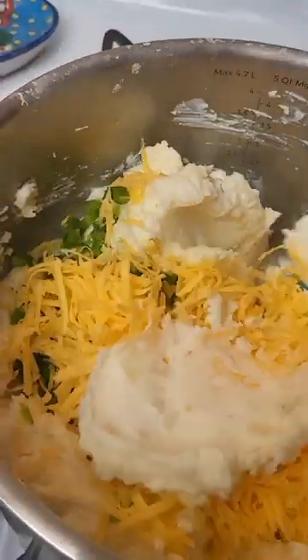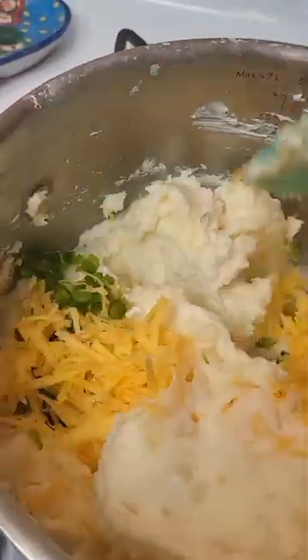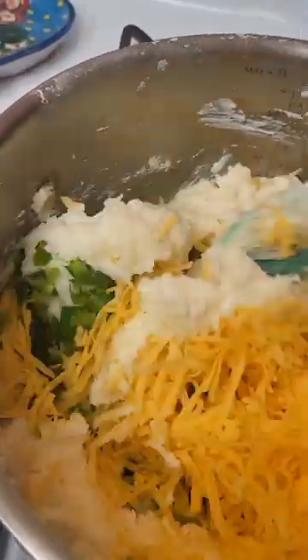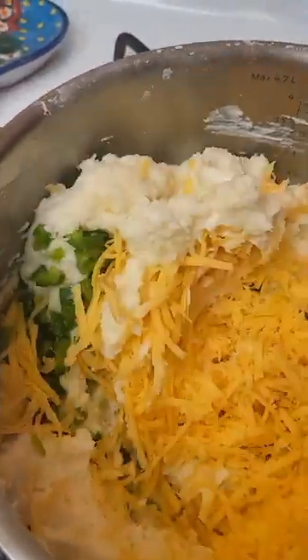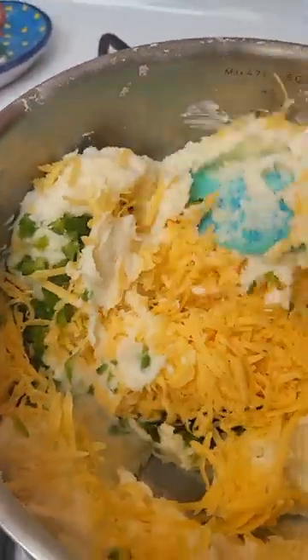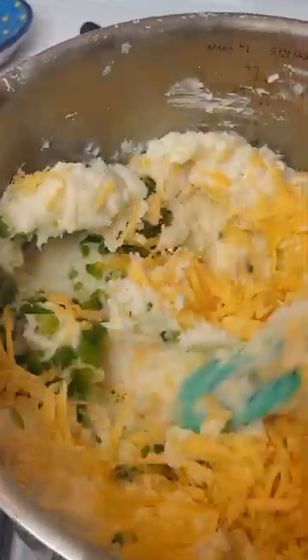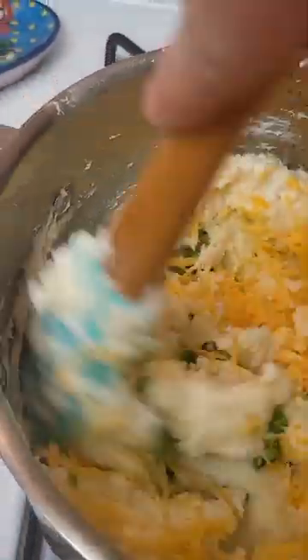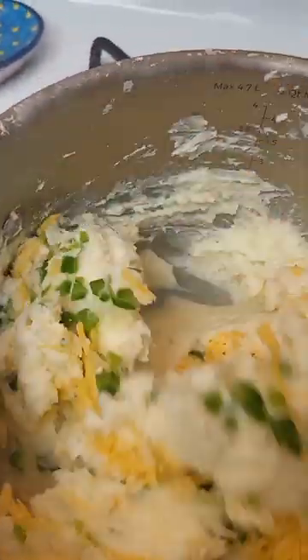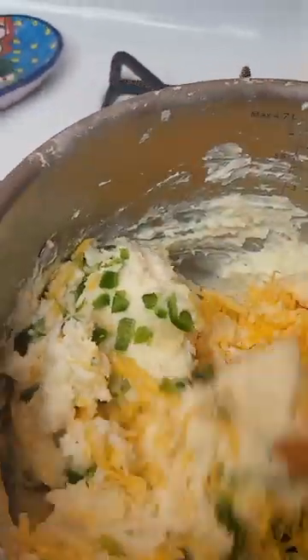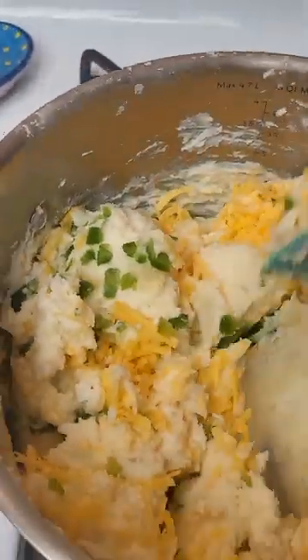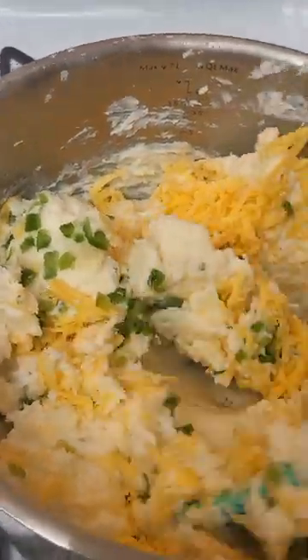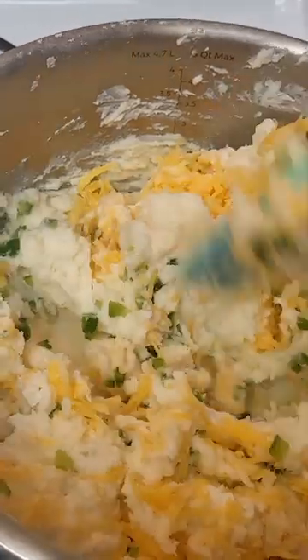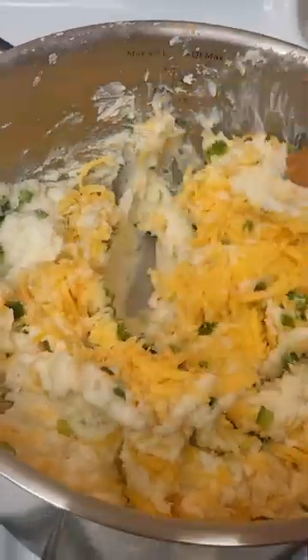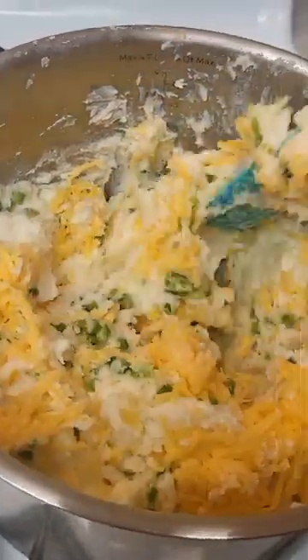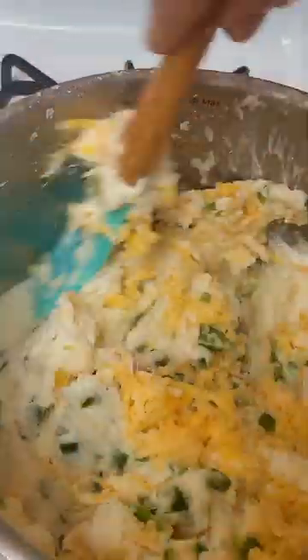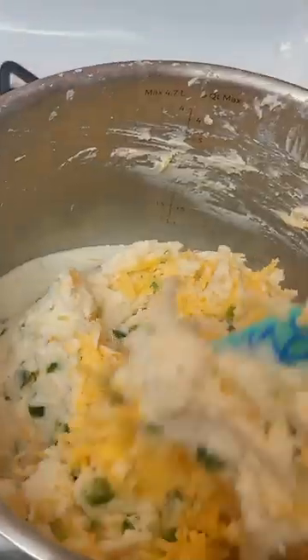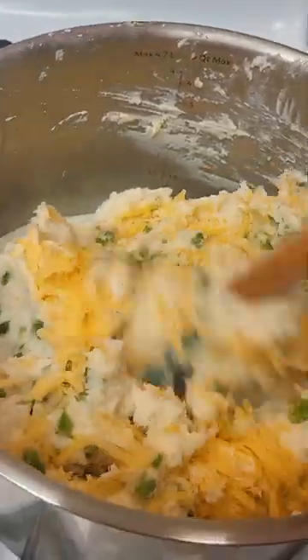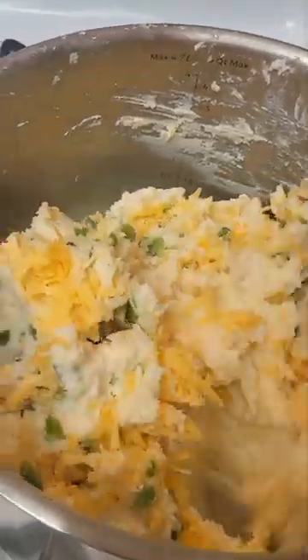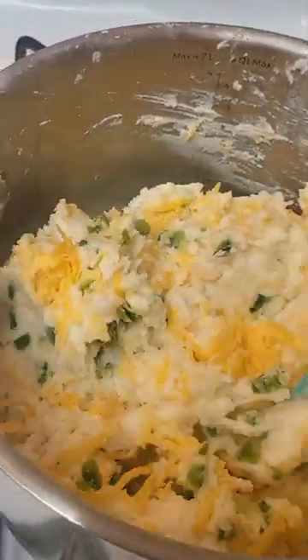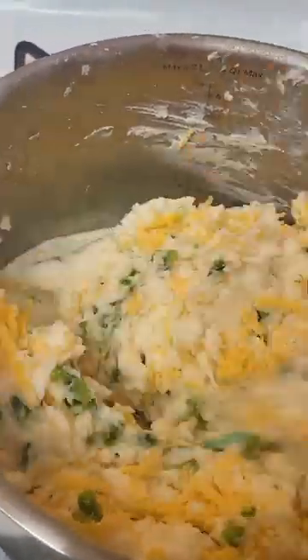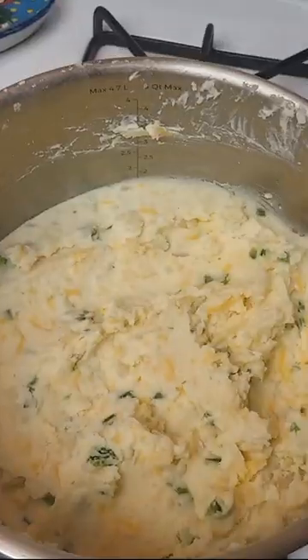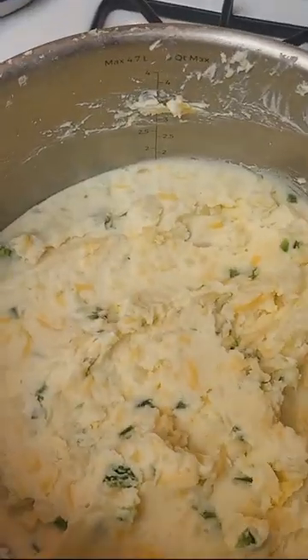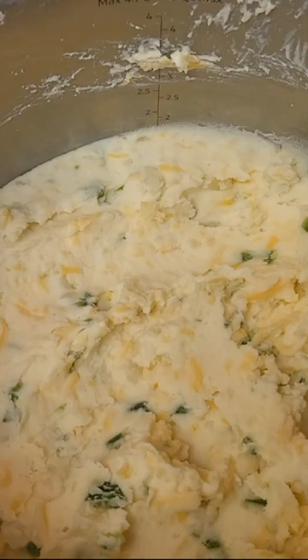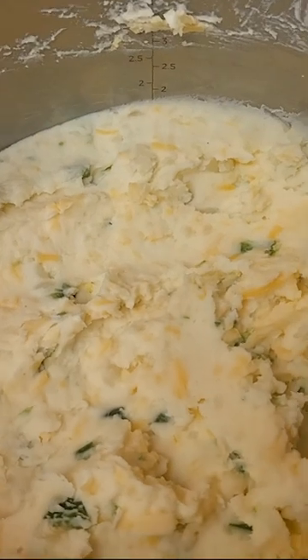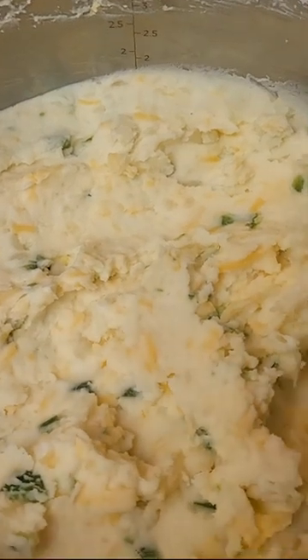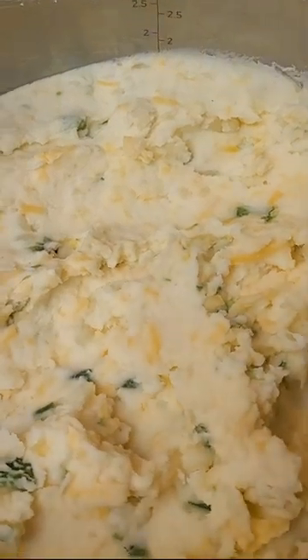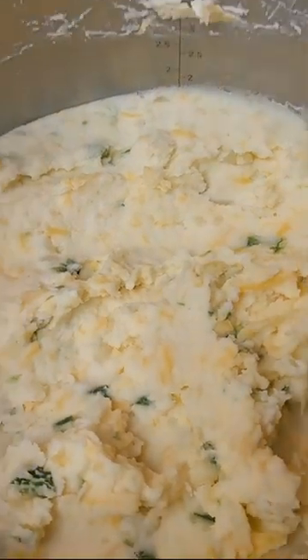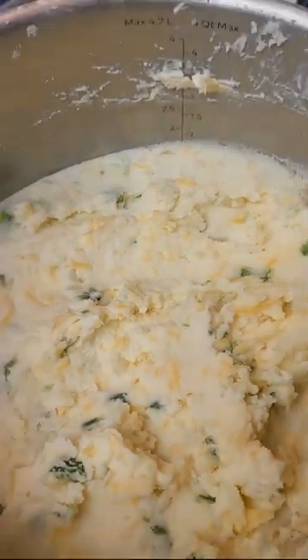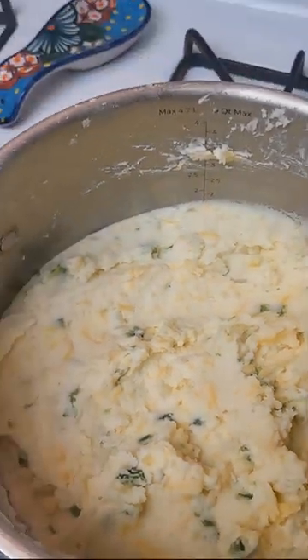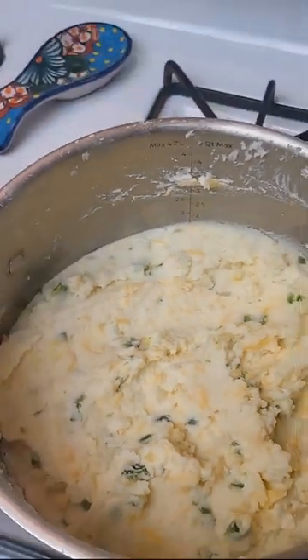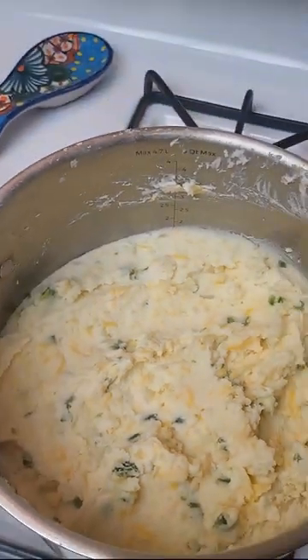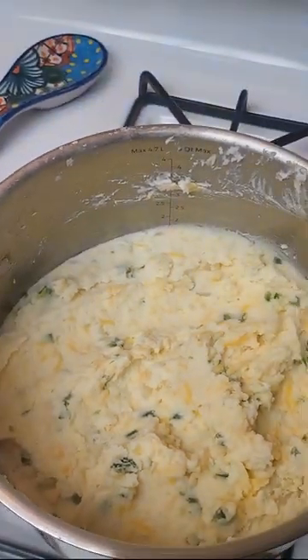And now we are back to folding it all in again. Why do they call it folding? Why can't we just say, continue to stir until mixed? But I digress. Voilà — your finished product of amazingness. Follow for more, or just to watch some game clips.